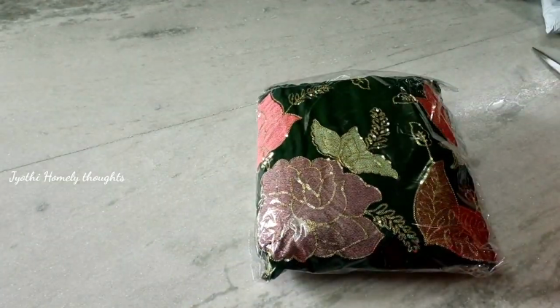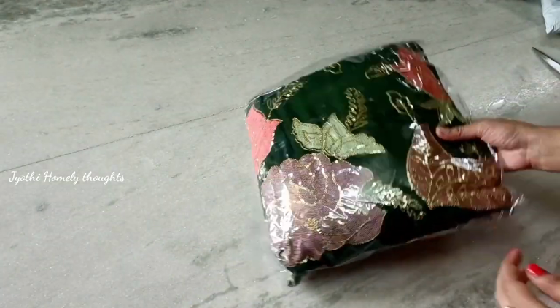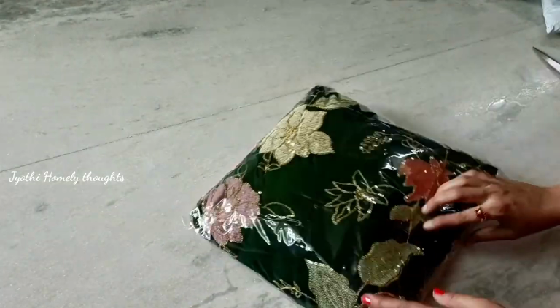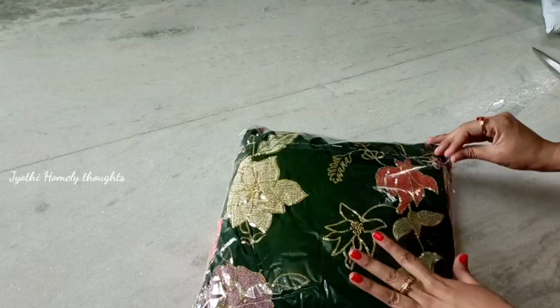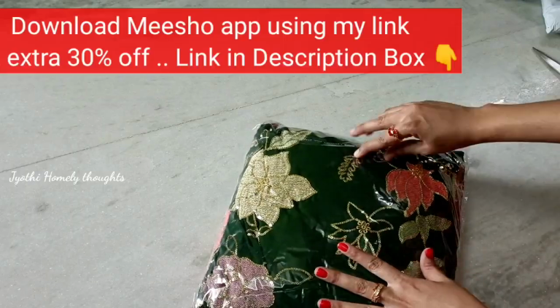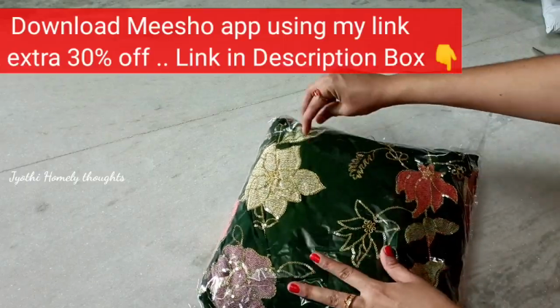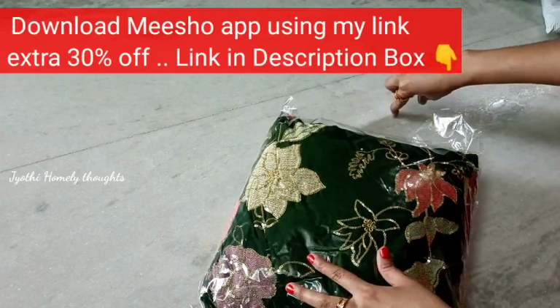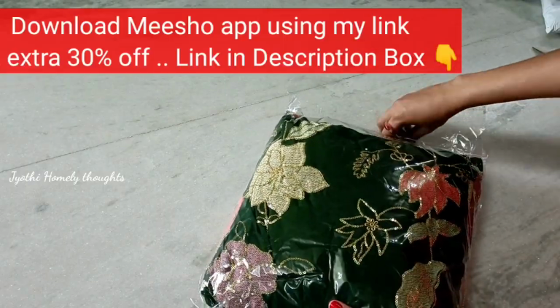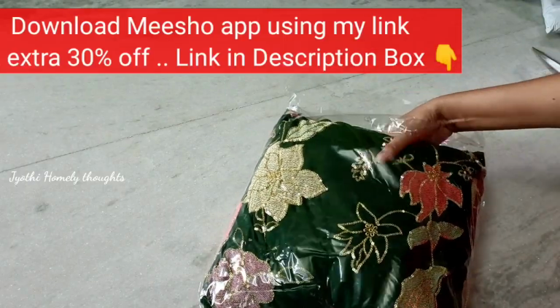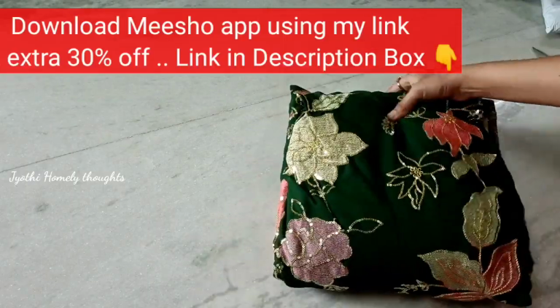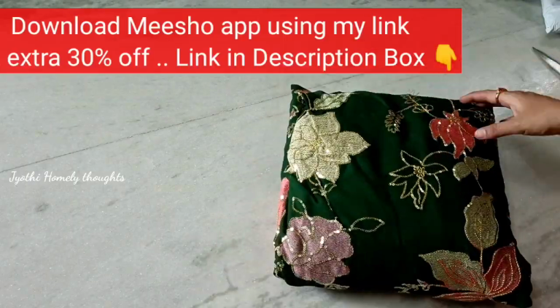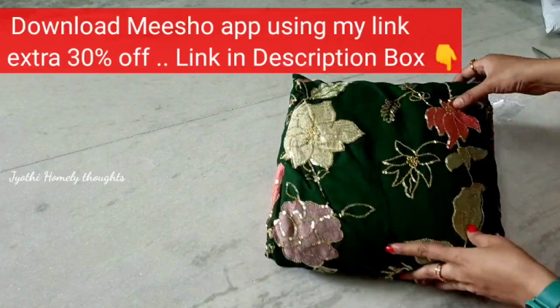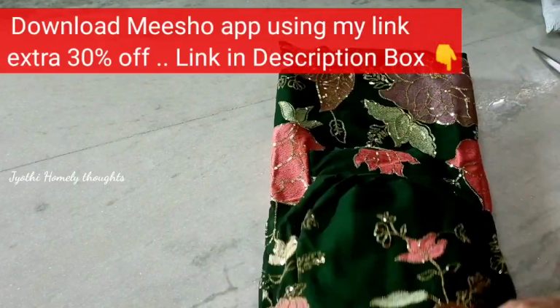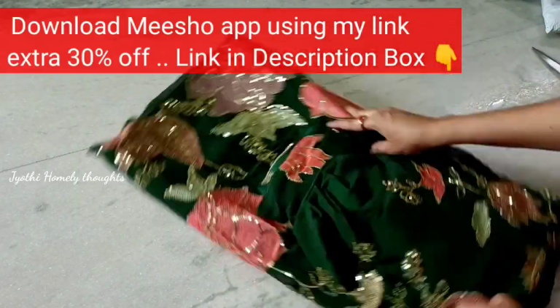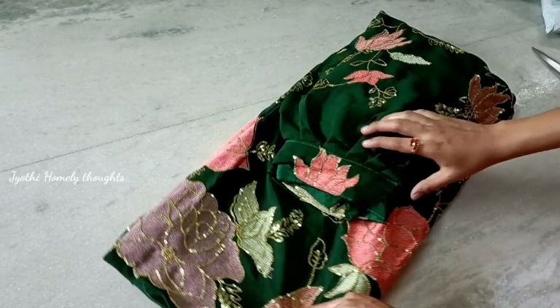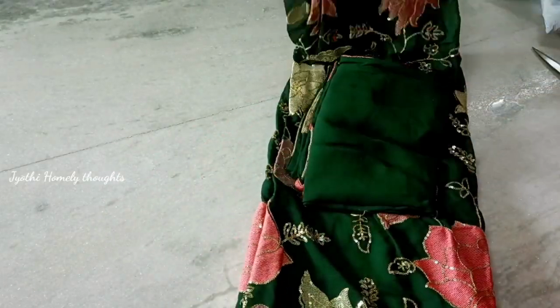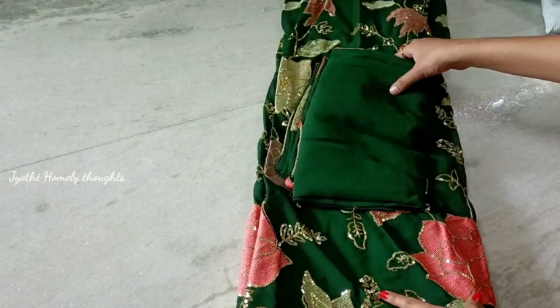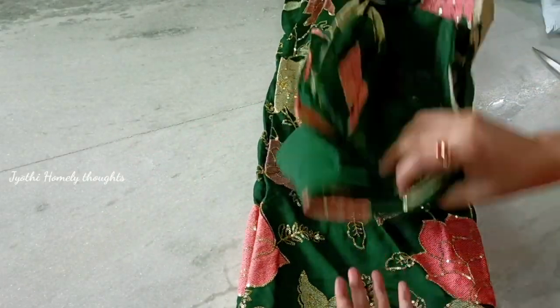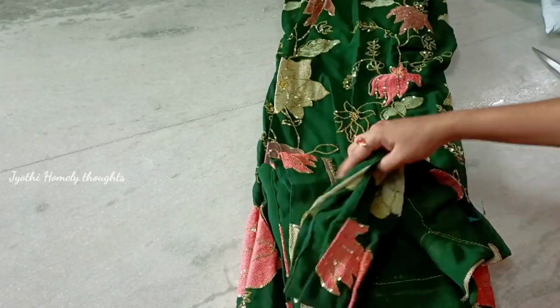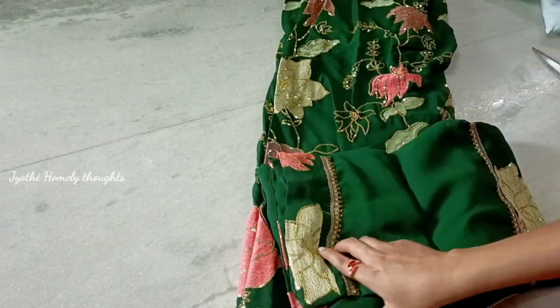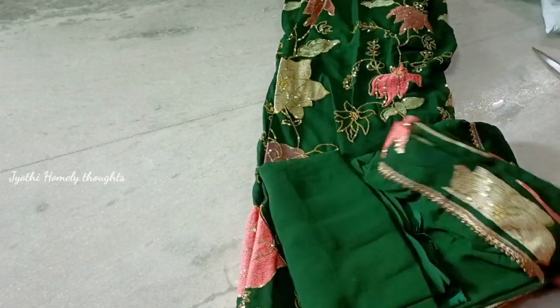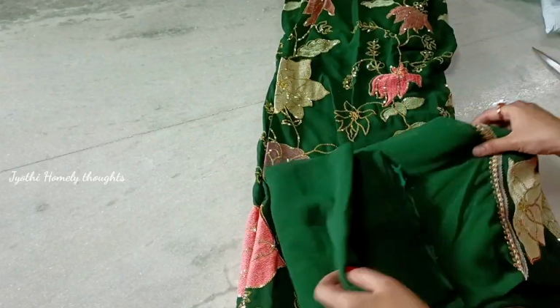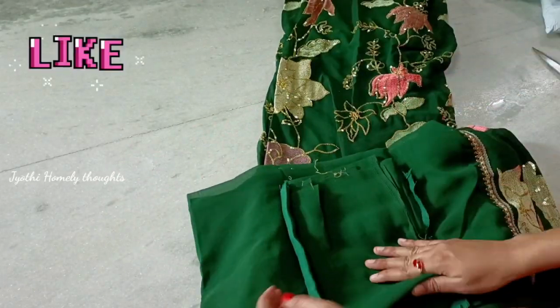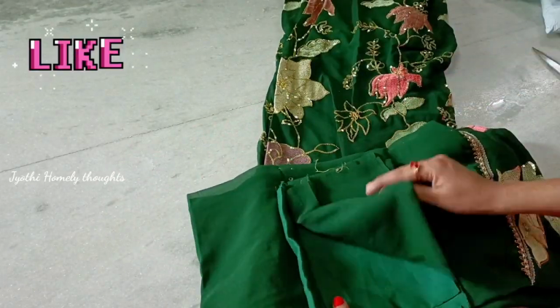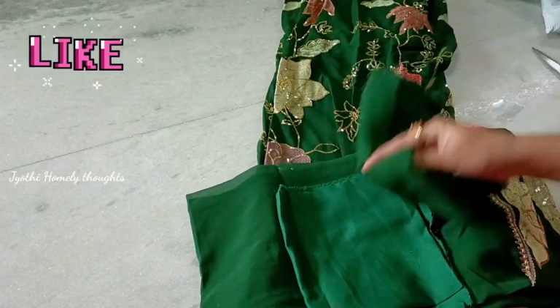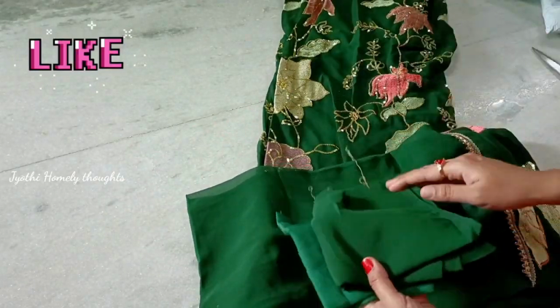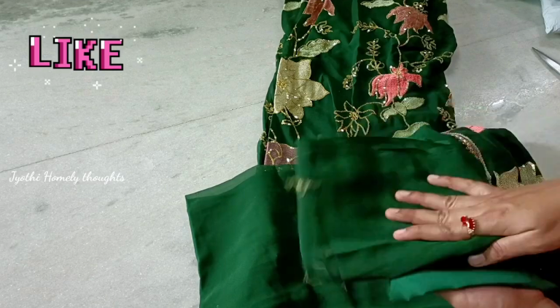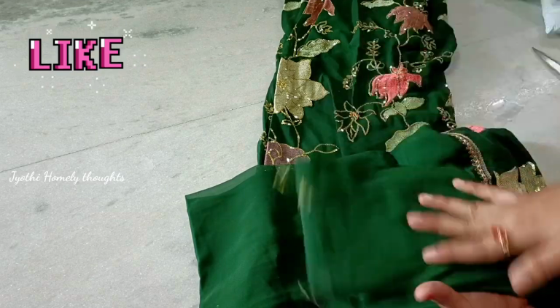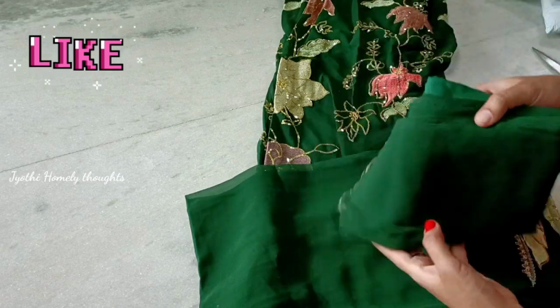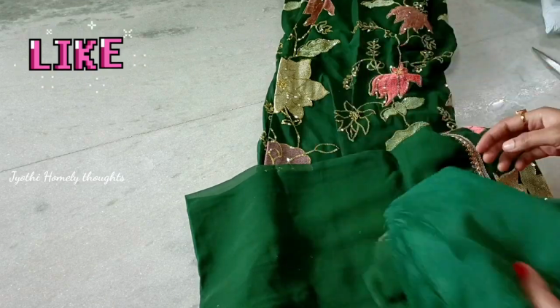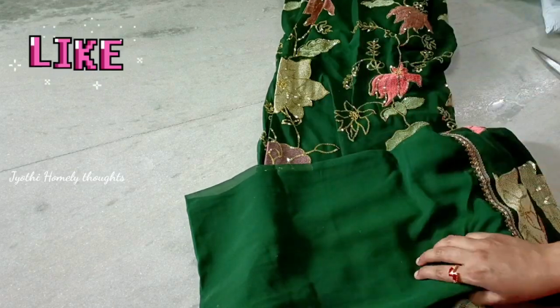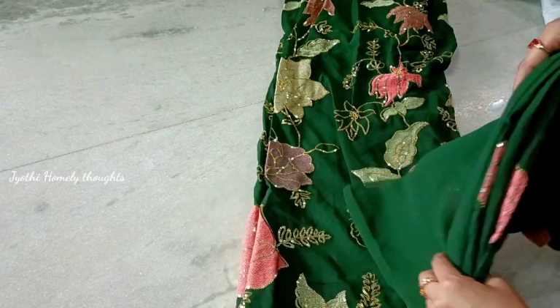I am going to purchase this one. It has a lot of variety in price and quality. I am going to share this one — it comes with a blouse and has a lot of green leaves design.